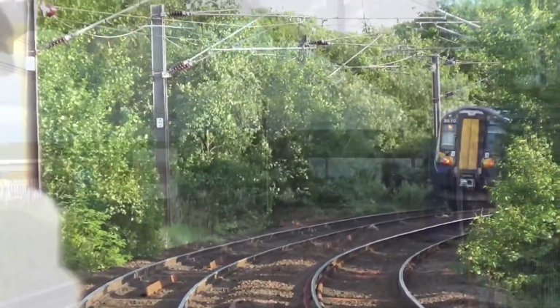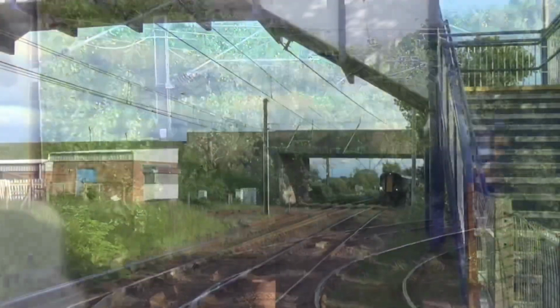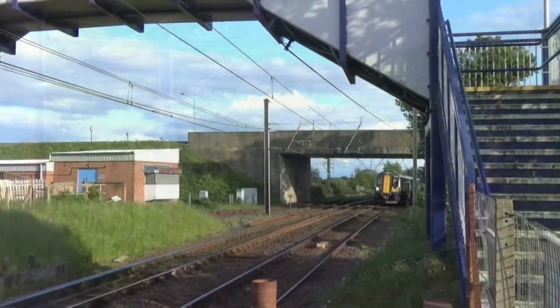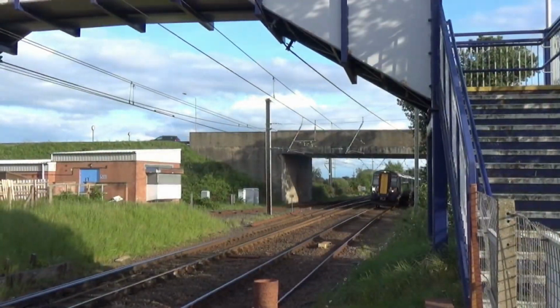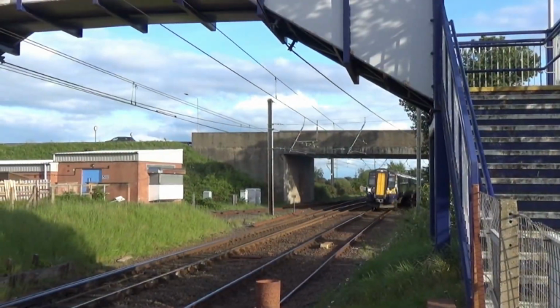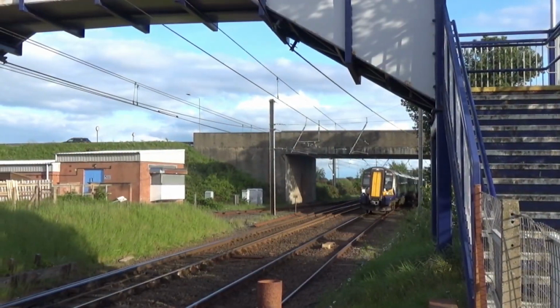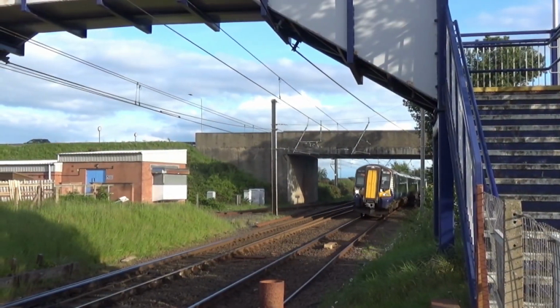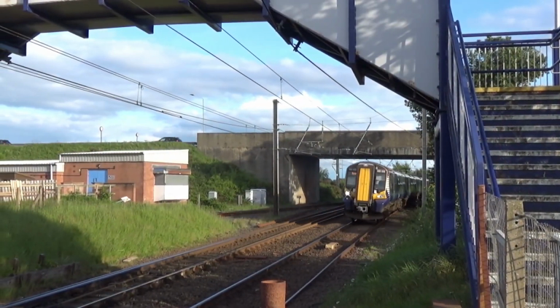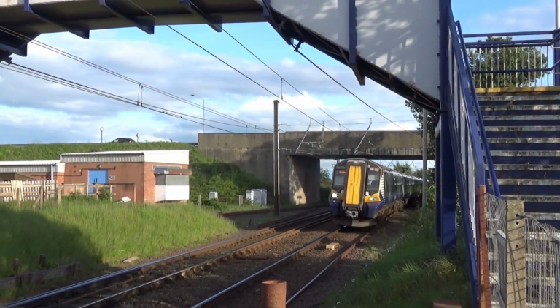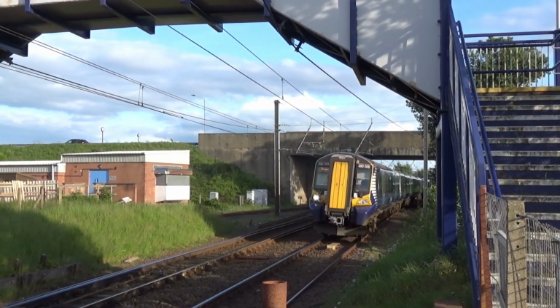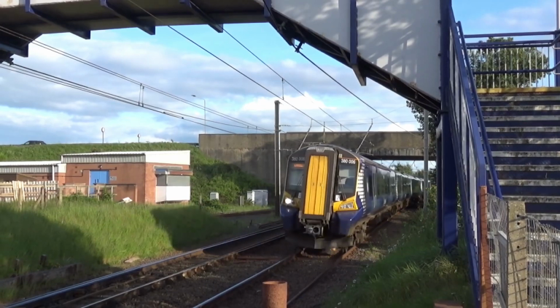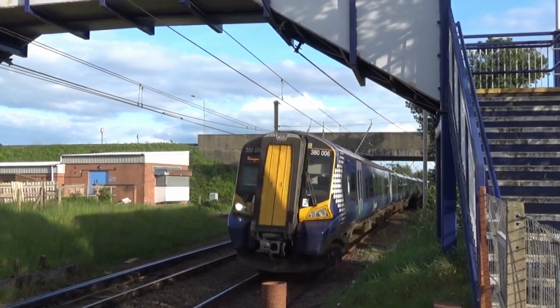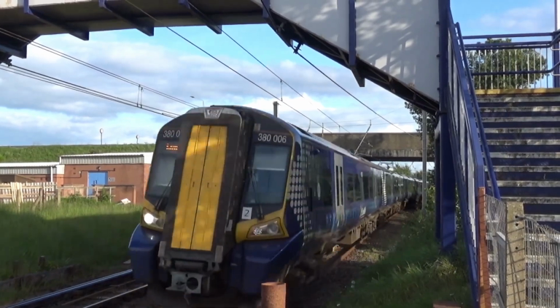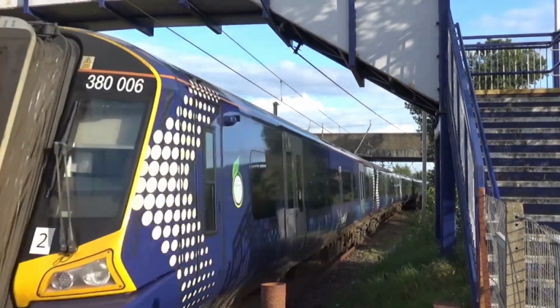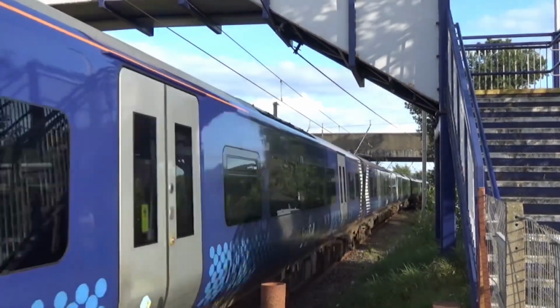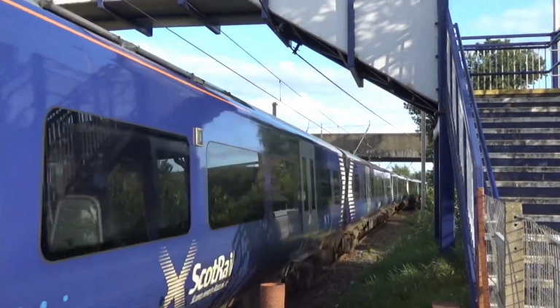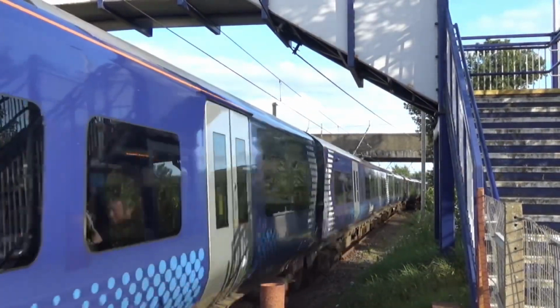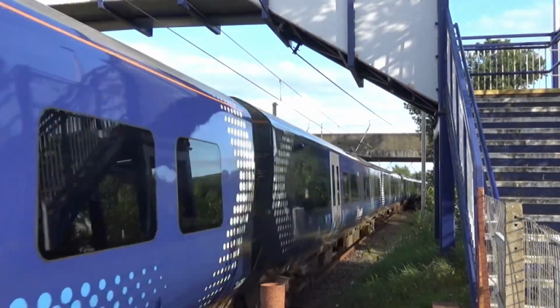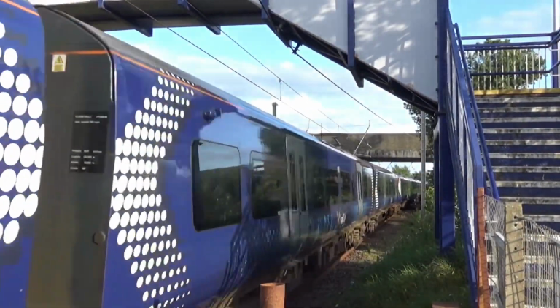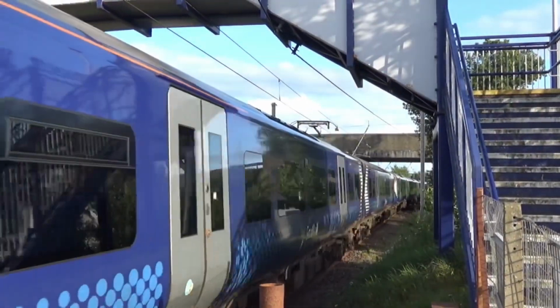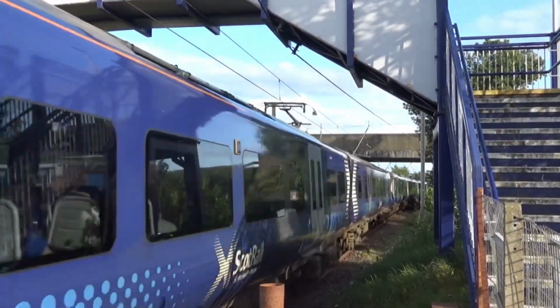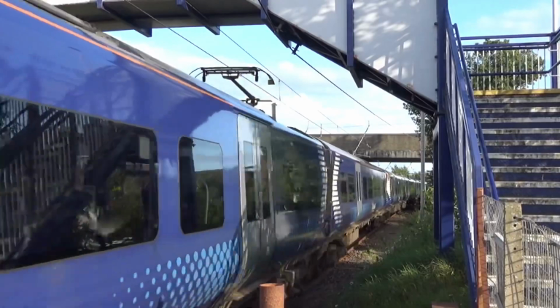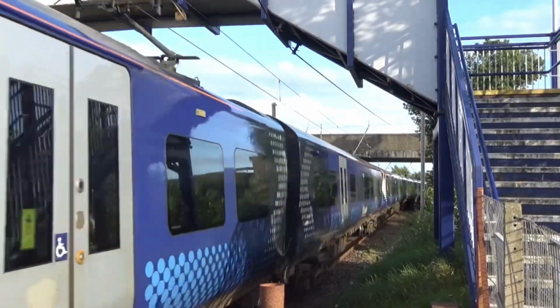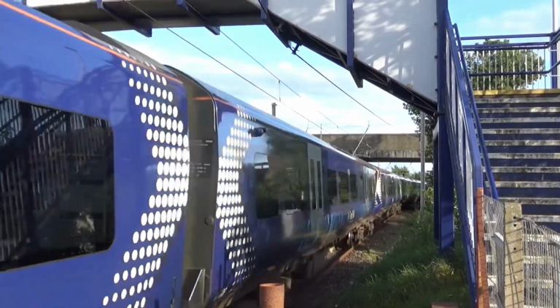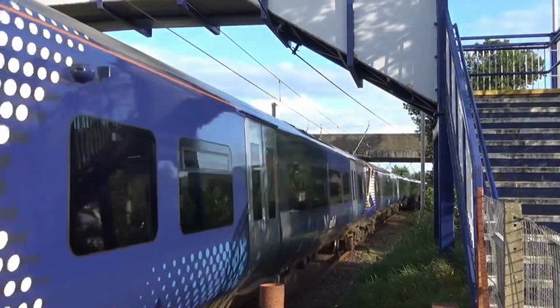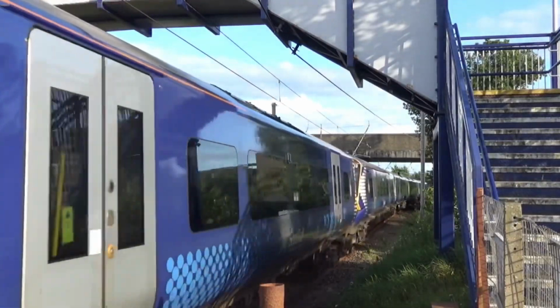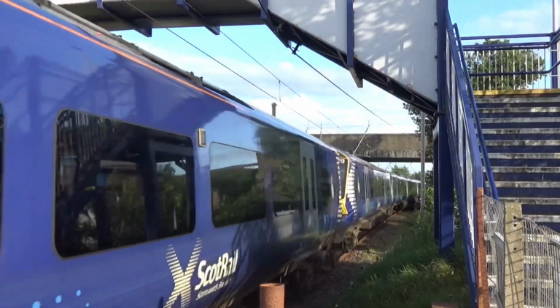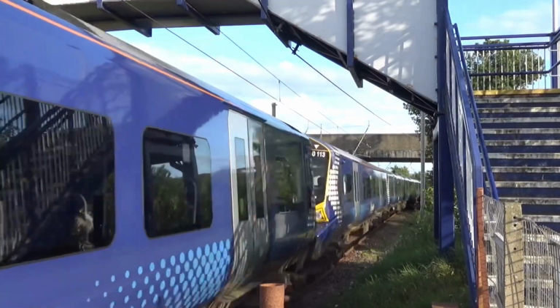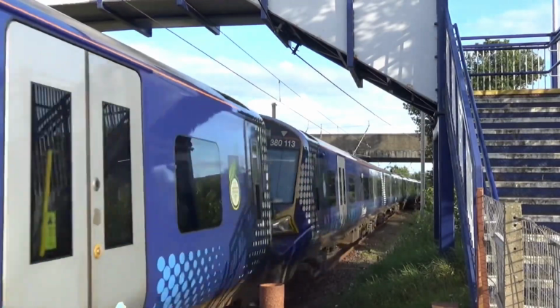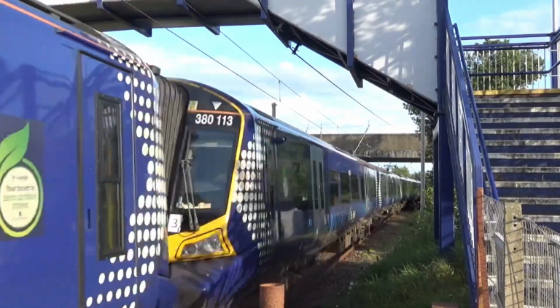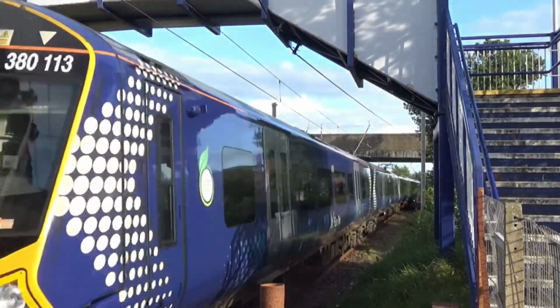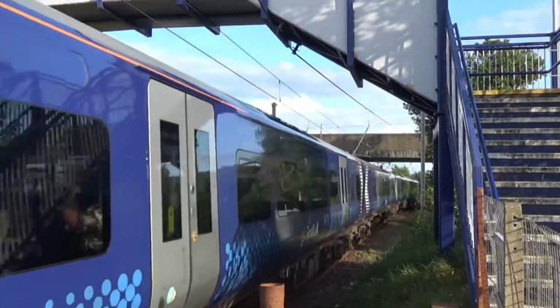Here we have a Class 318 arriving to Glasgow — 326 going to Glasgow — and 113 is on the back.